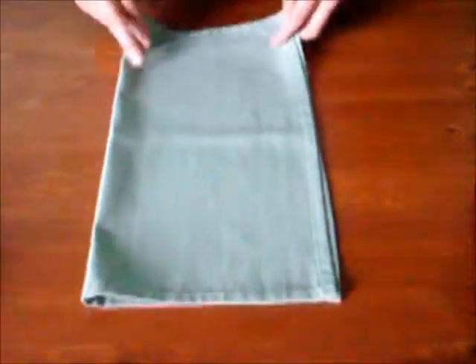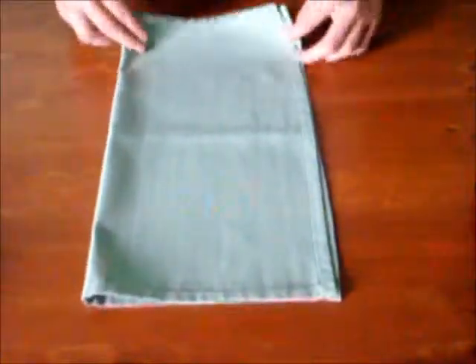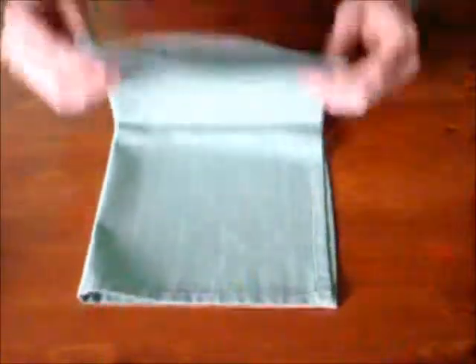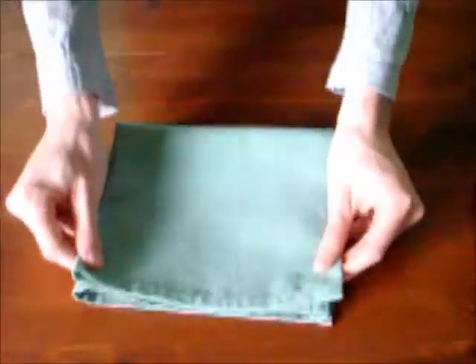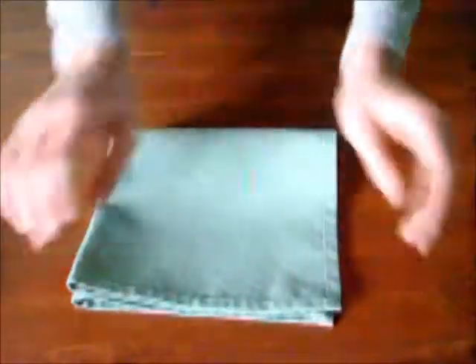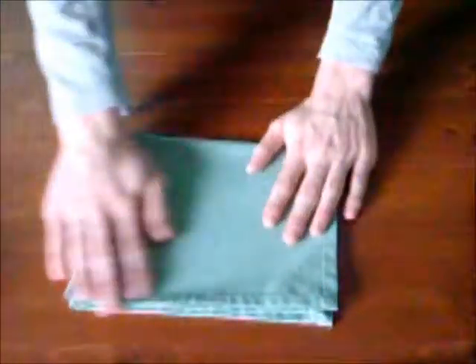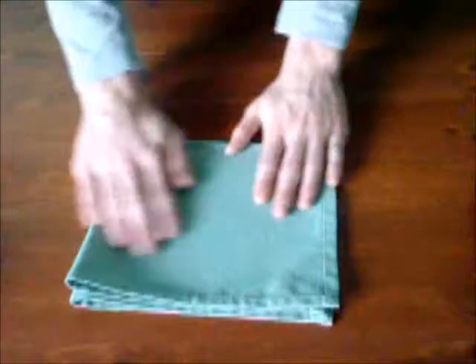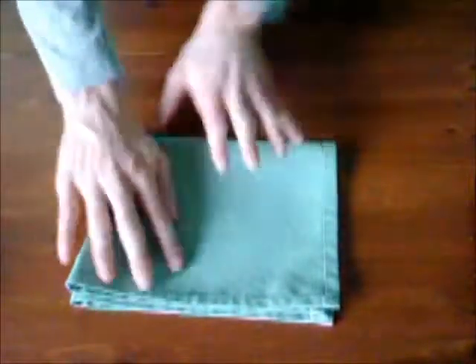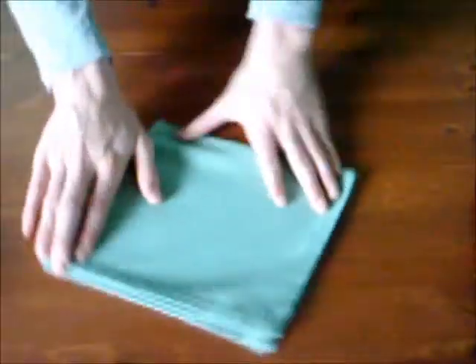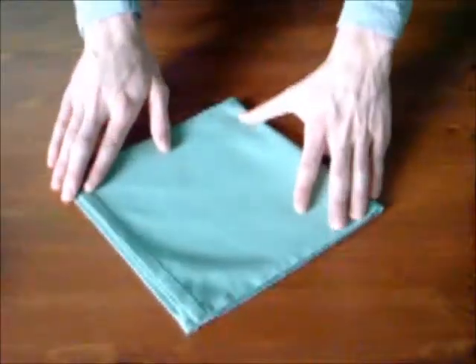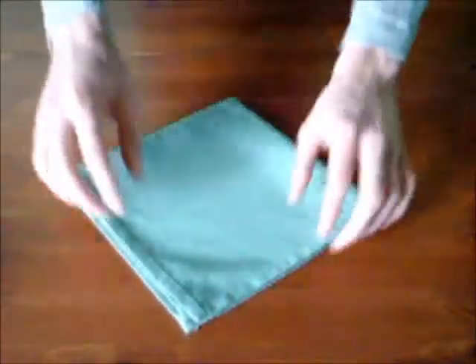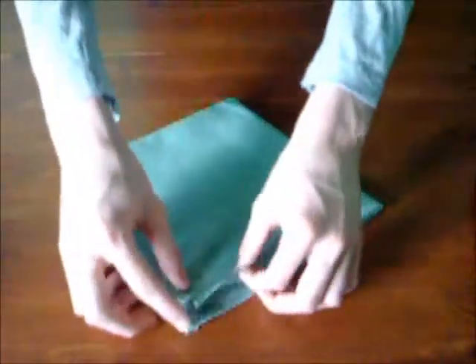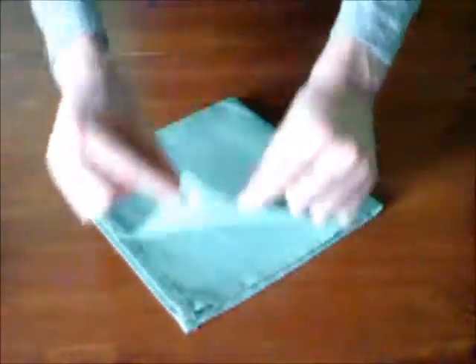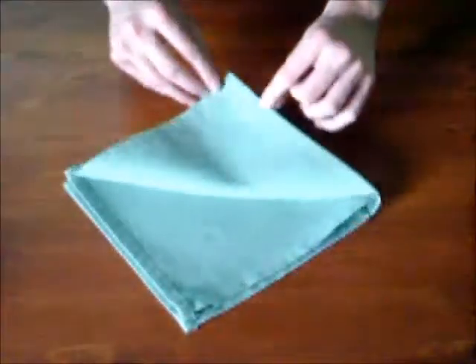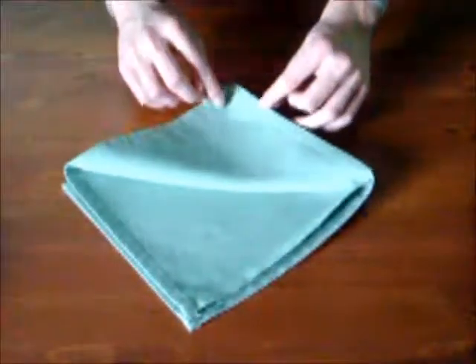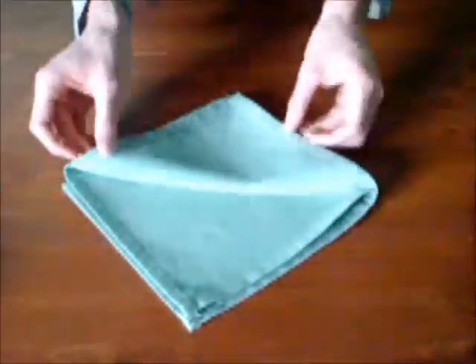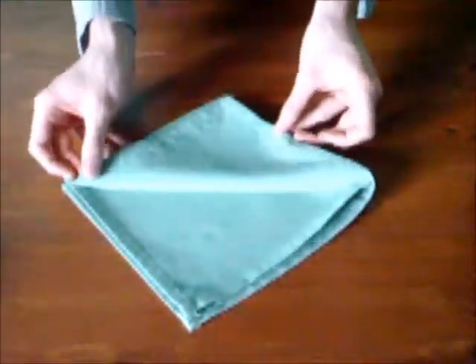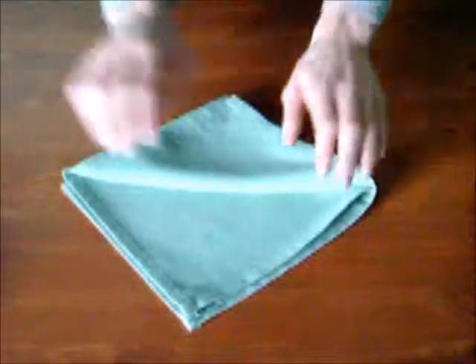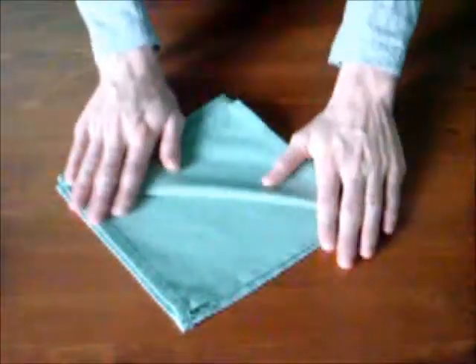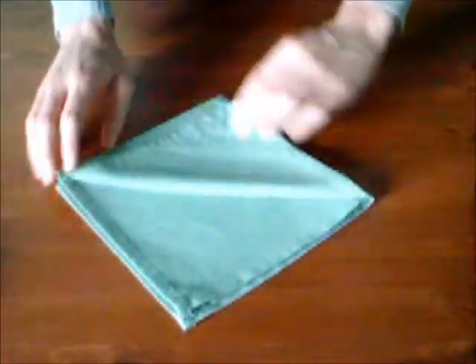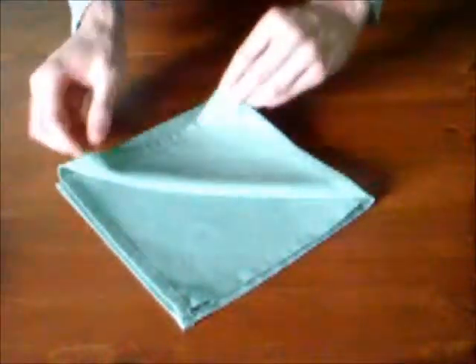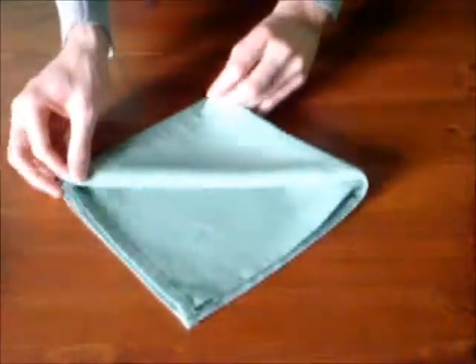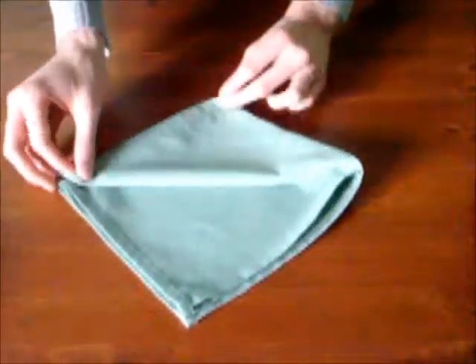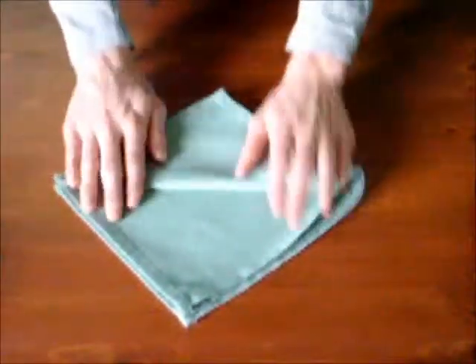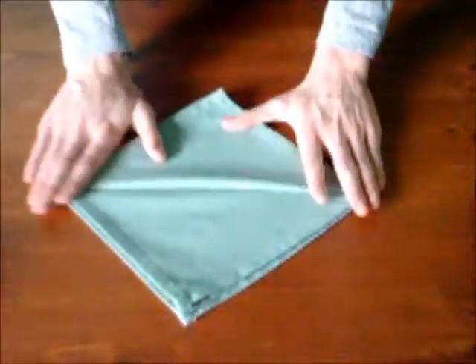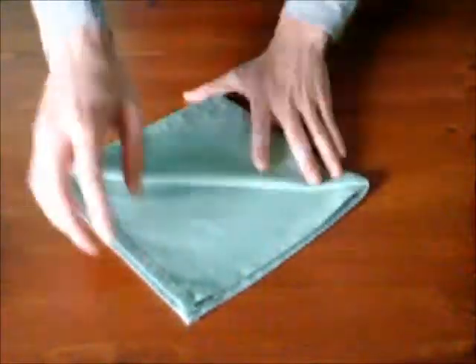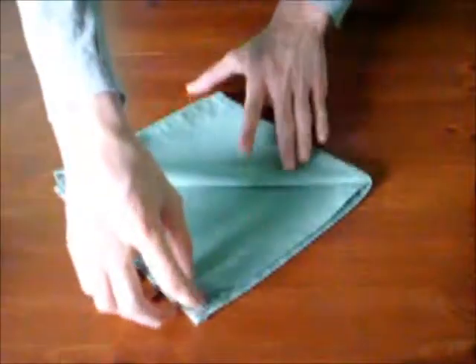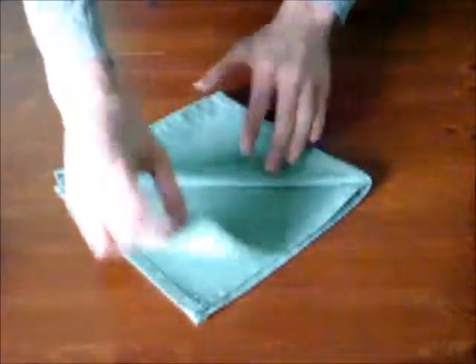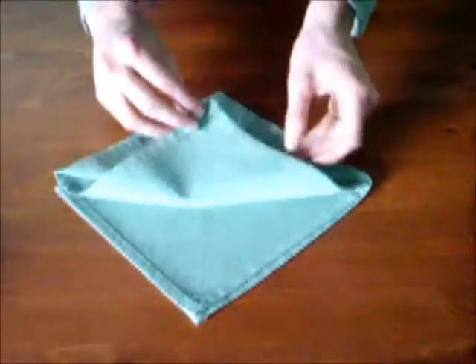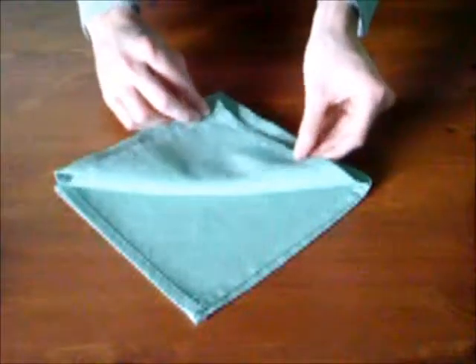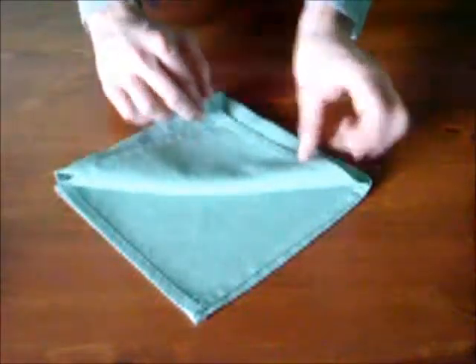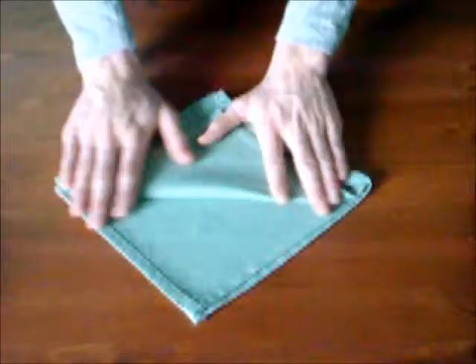Ensuite, repliez-la en deux pour revenir en carré. Prenez le coin où les quatre épaisseurs sont séparés, puis pliez-les tous un par un vers le haut en laissant 2 cm entre chaque extrémité. Comme ça.